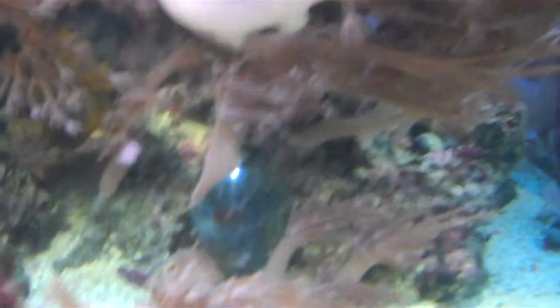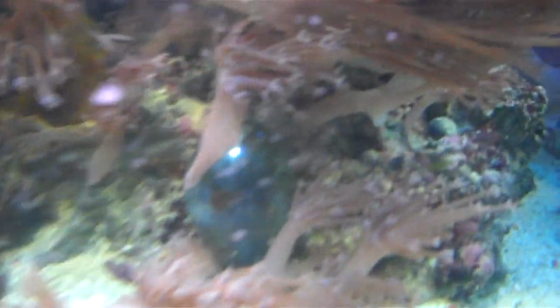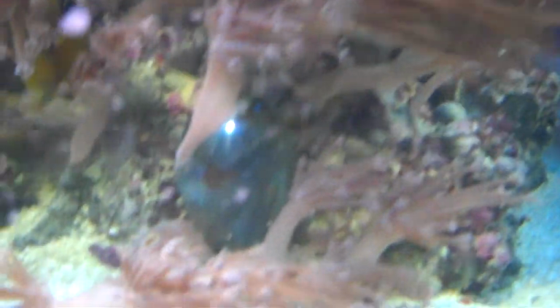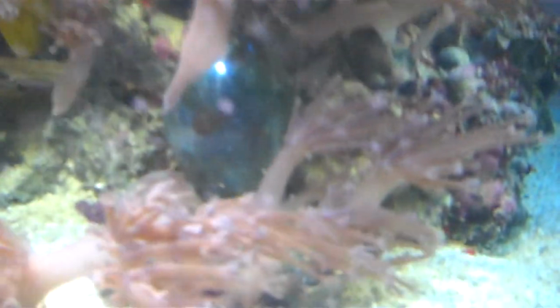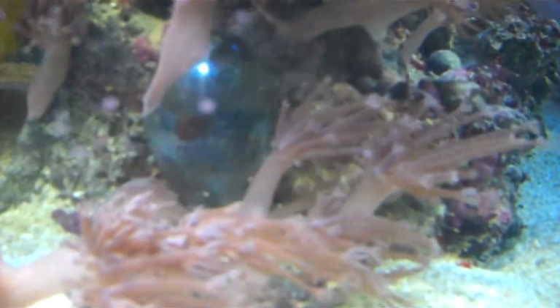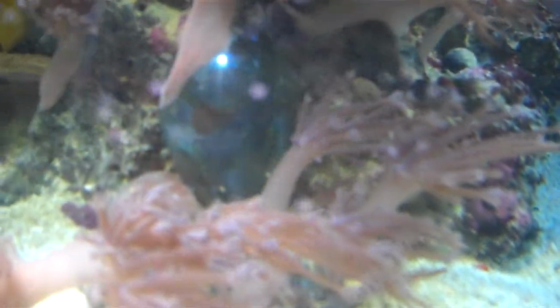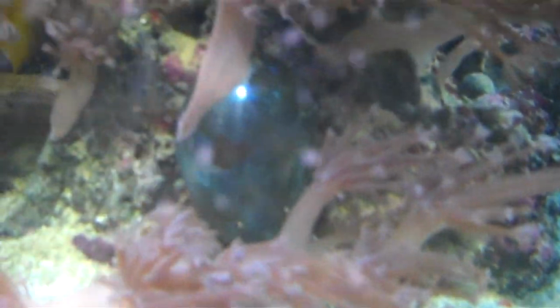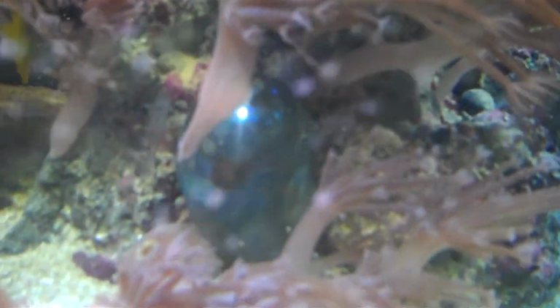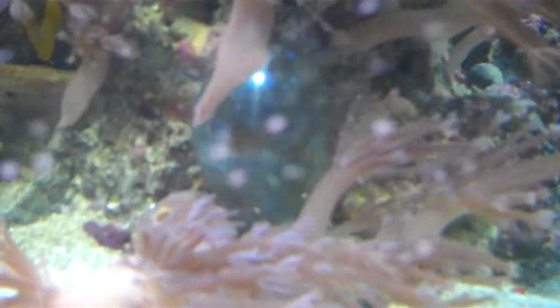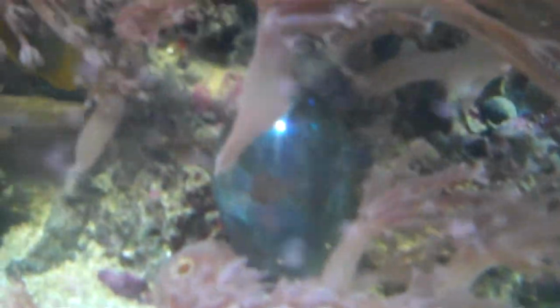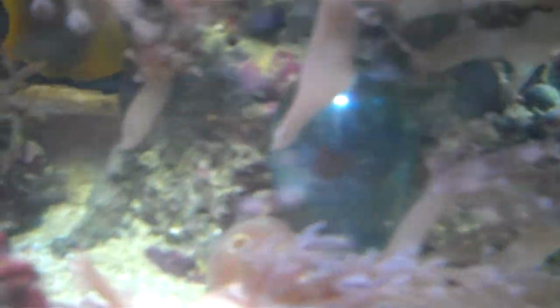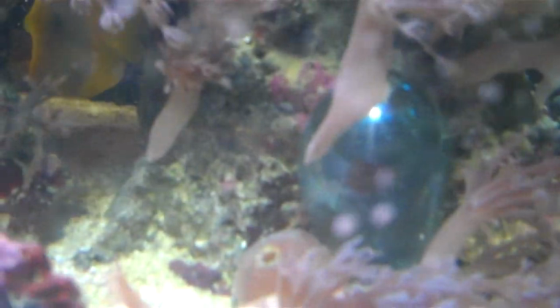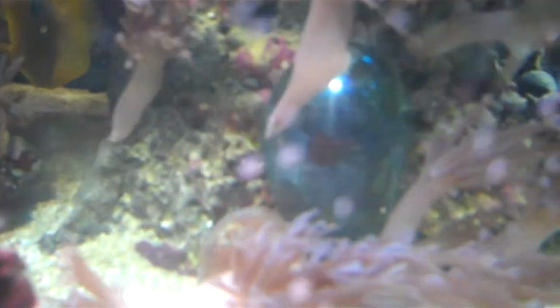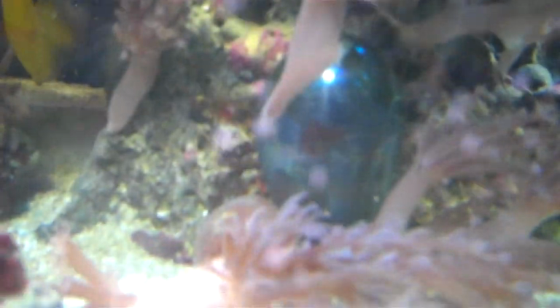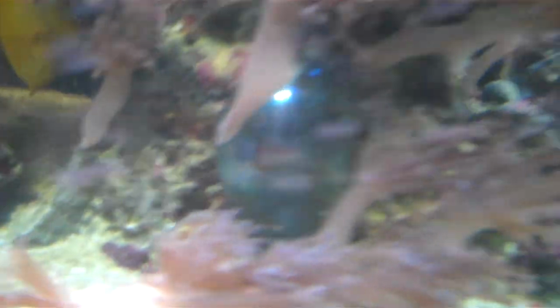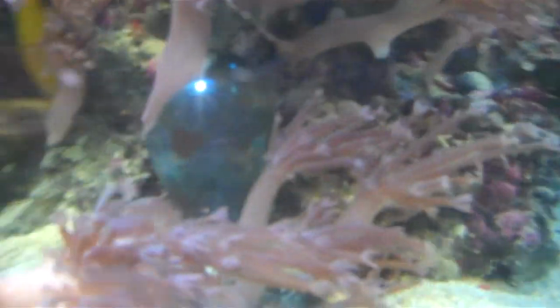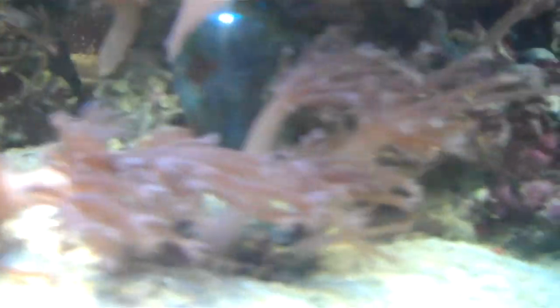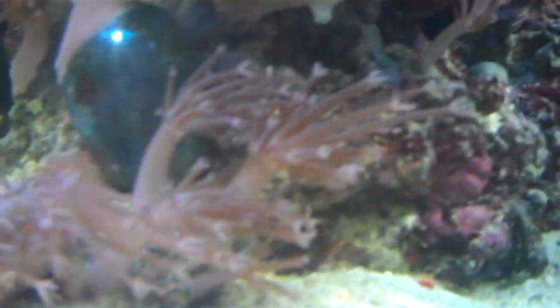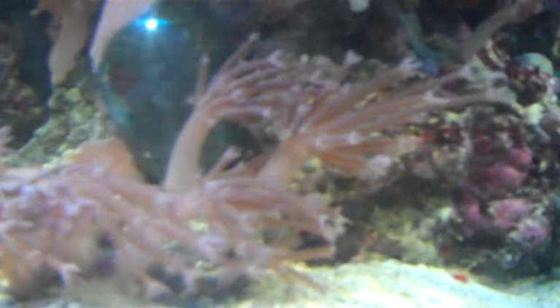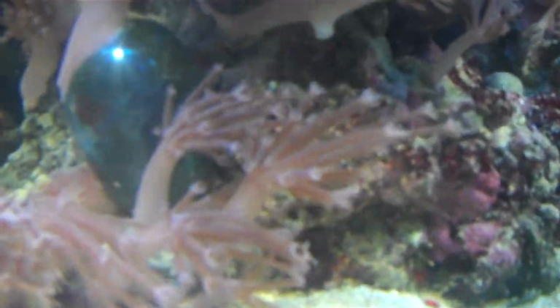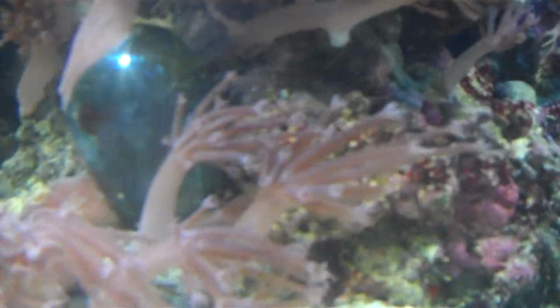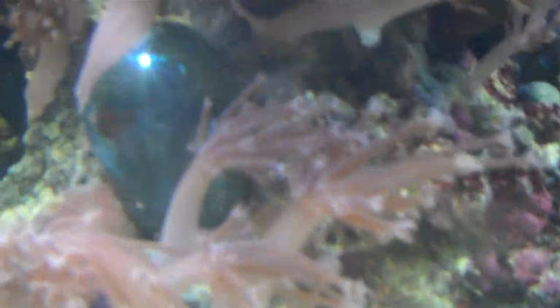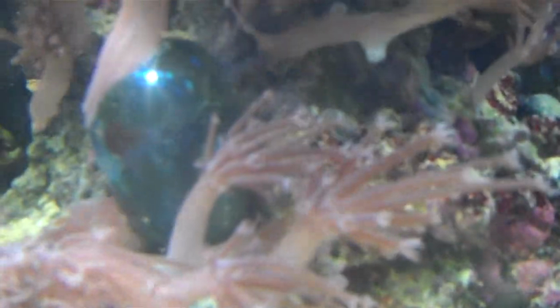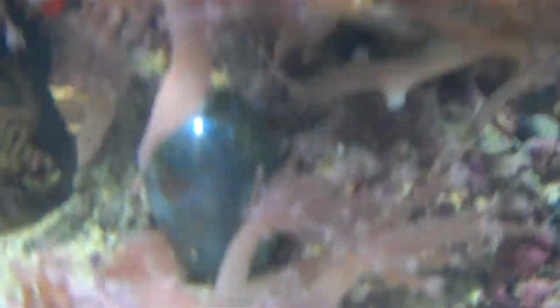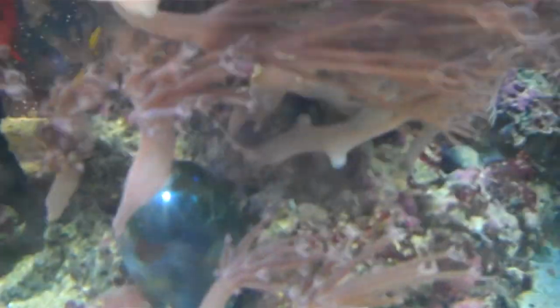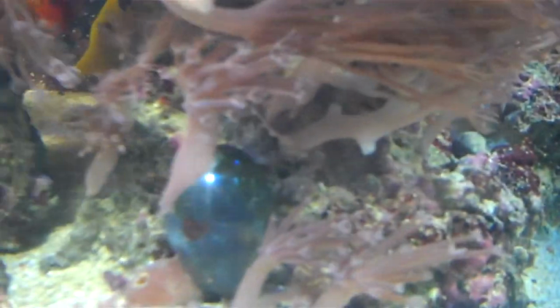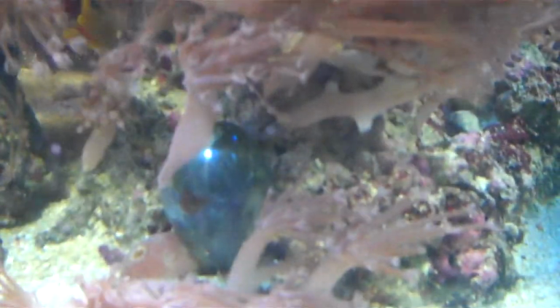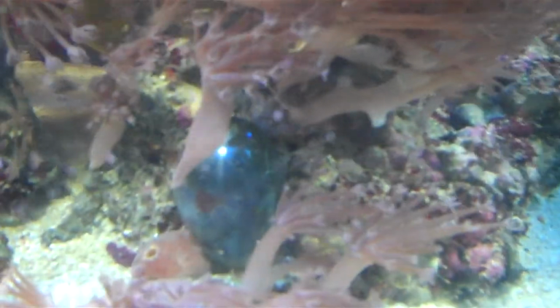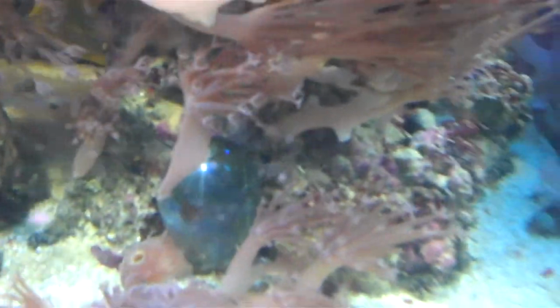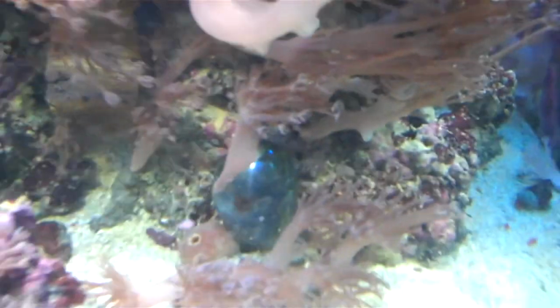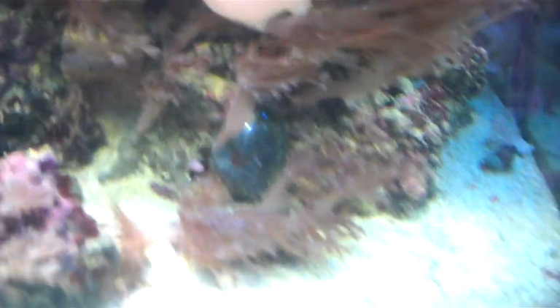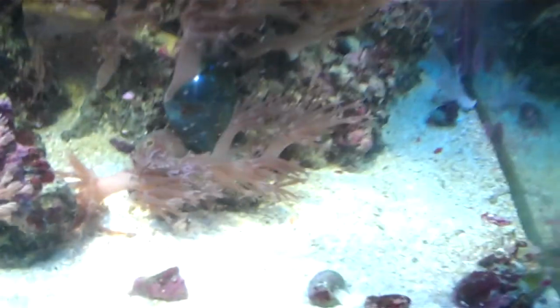Look at this little black ball. You see that? What in the world is that? What's in there? Monsters are going to come out of there or something.